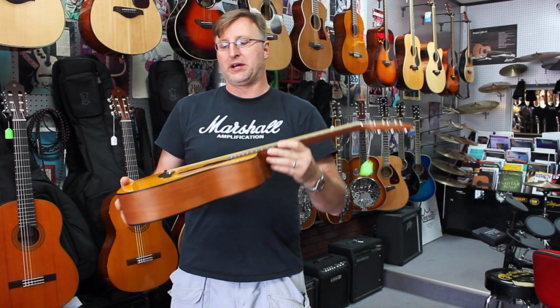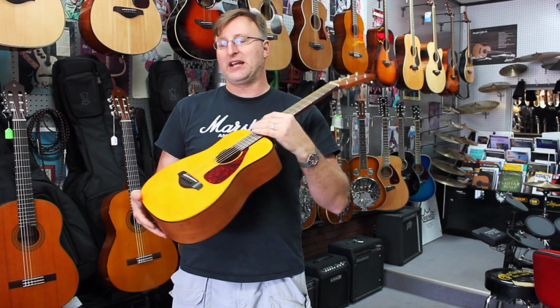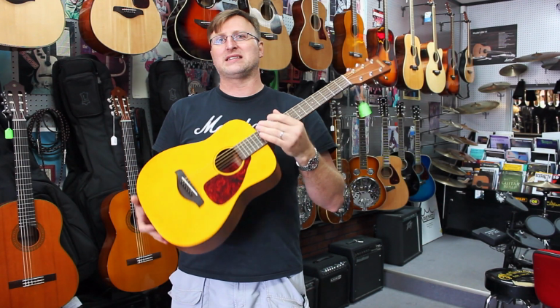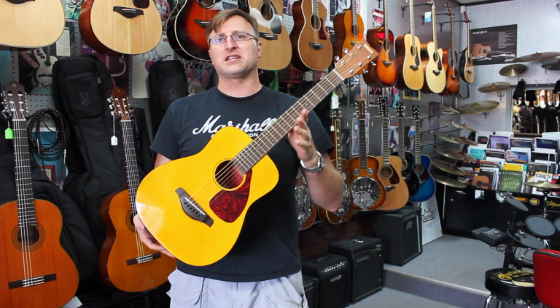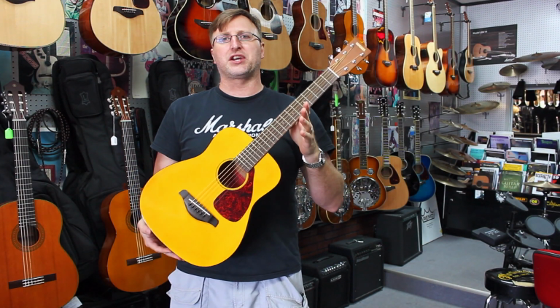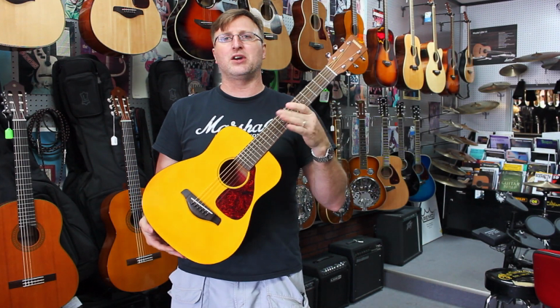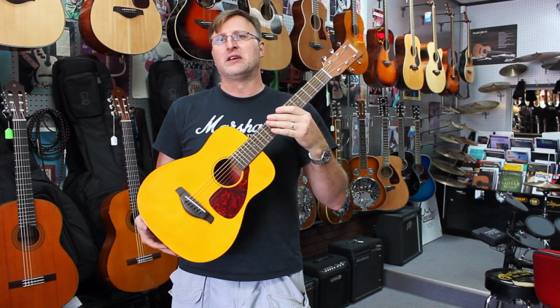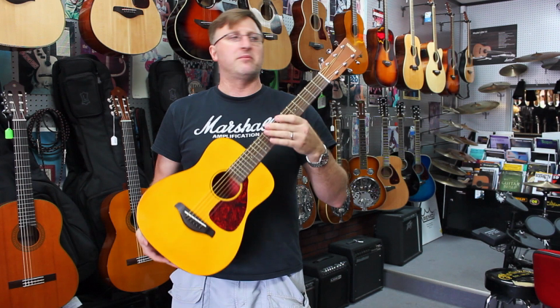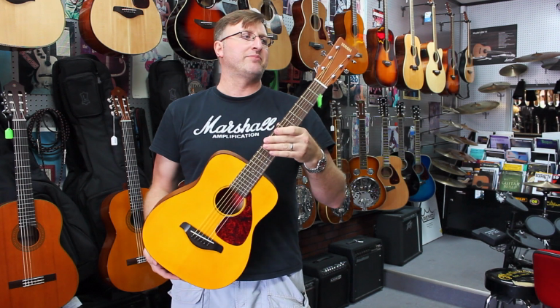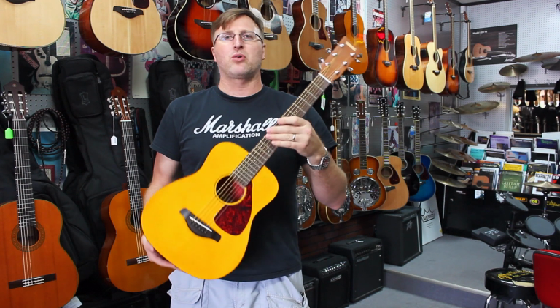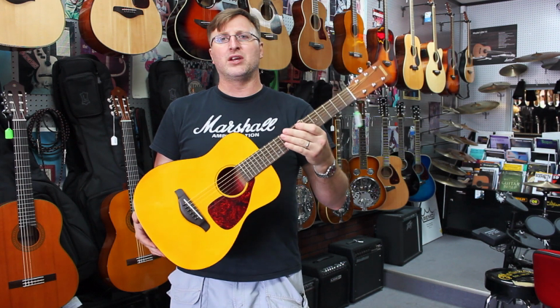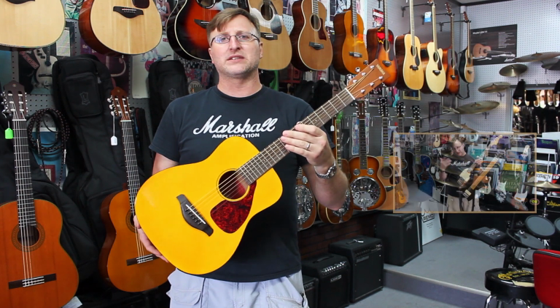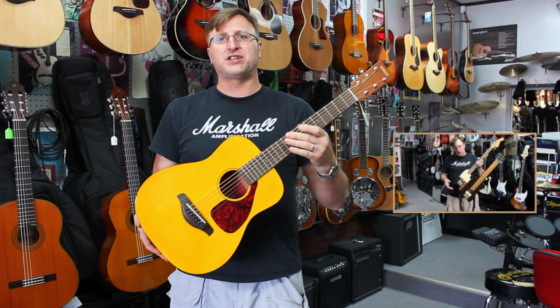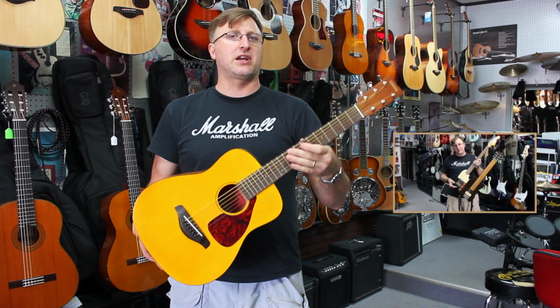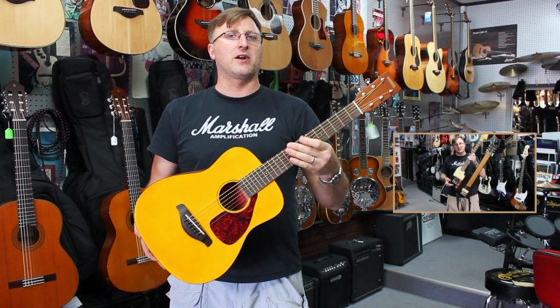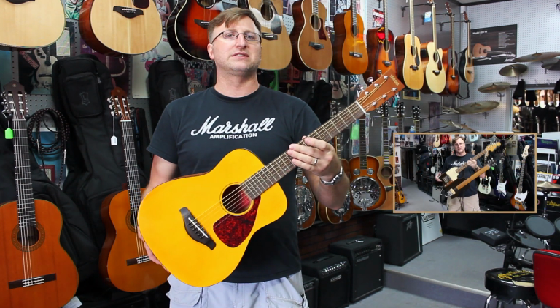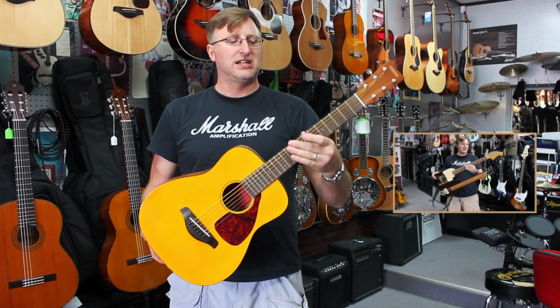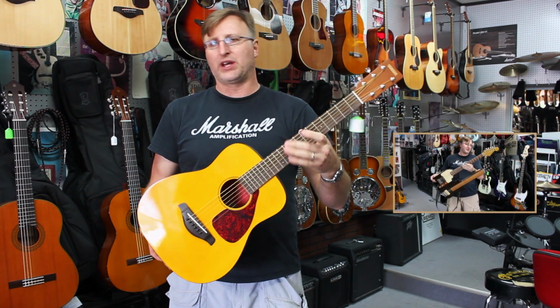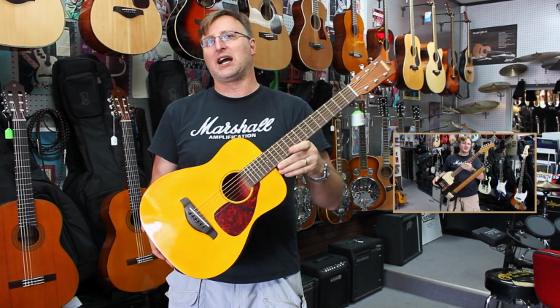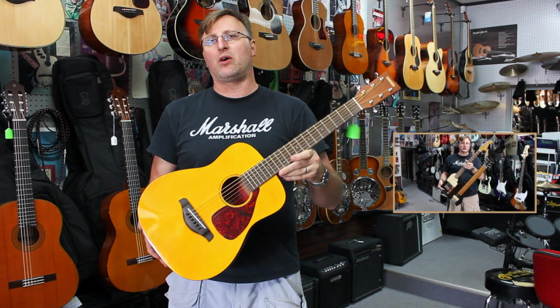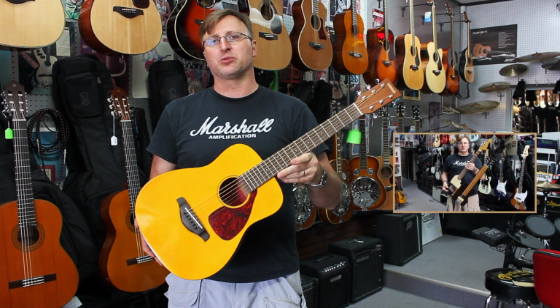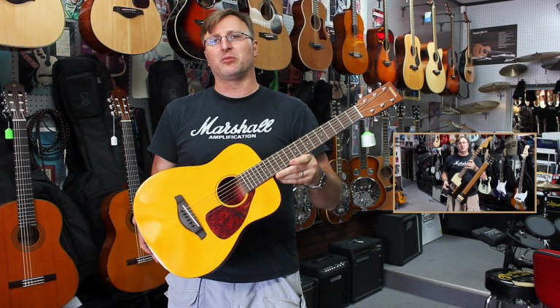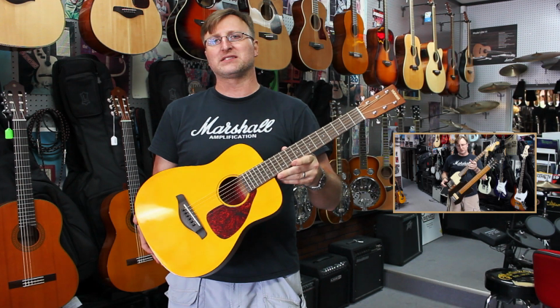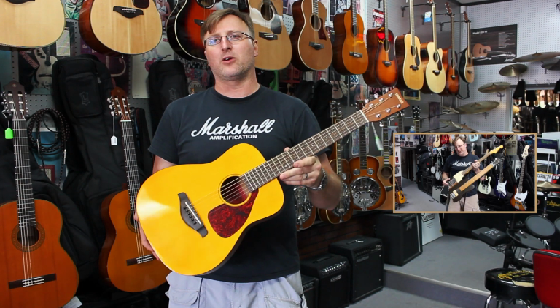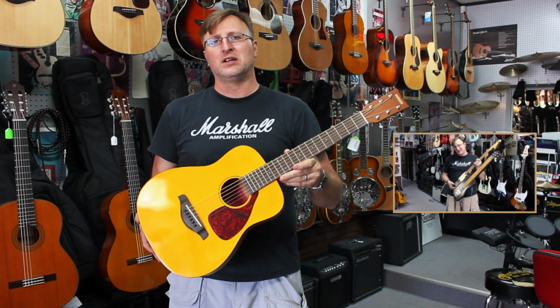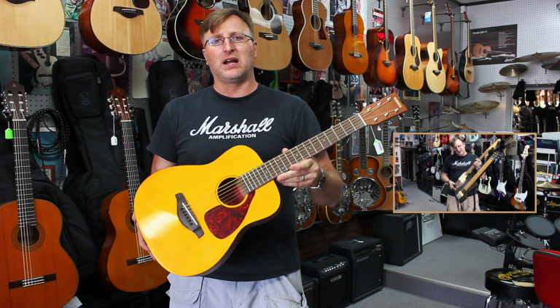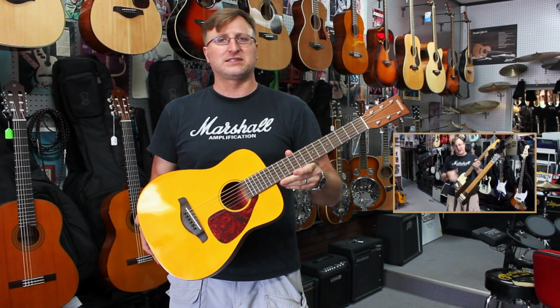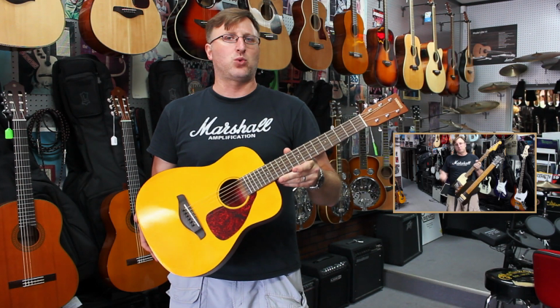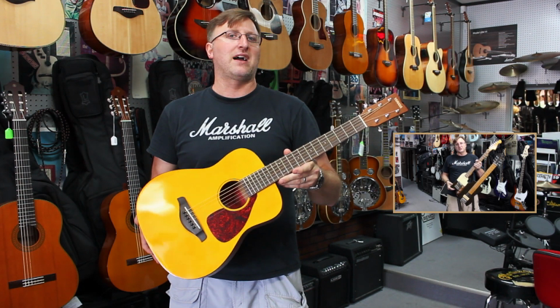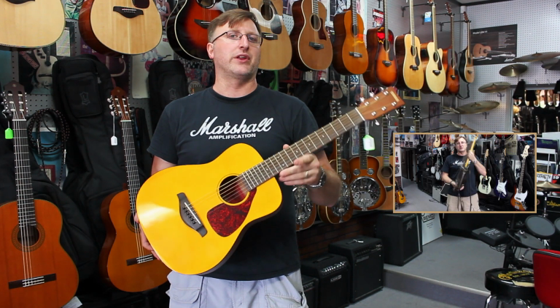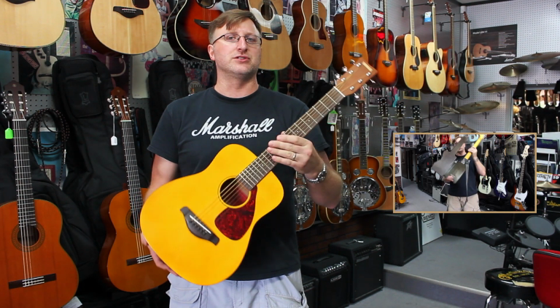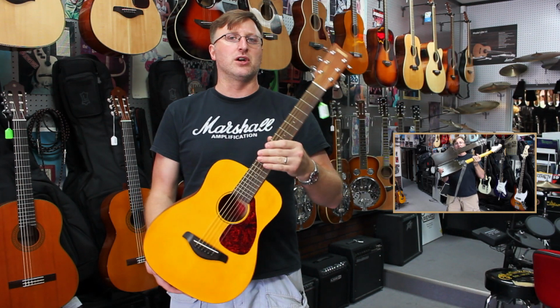Anyways, I think it's a good deal for the money. Brand new, it's not the cheapest thing out there, but it surely is a high-quality instrument for the money. This thing here would probably last about 25, 30 years, no joke.